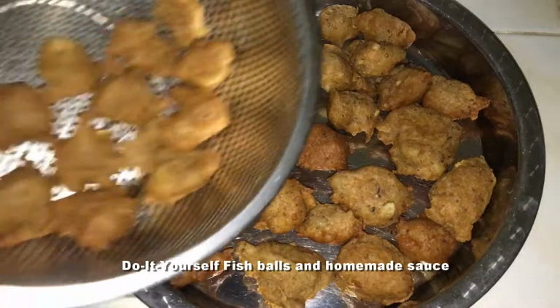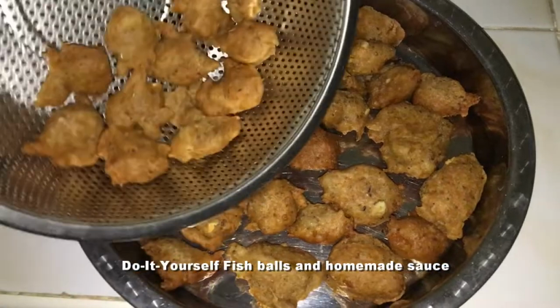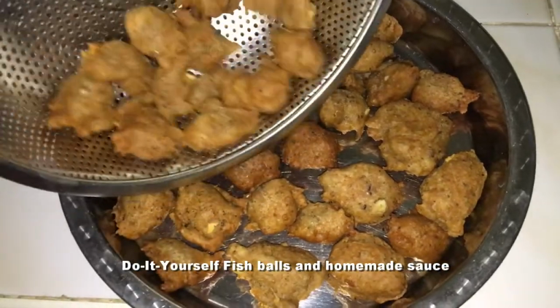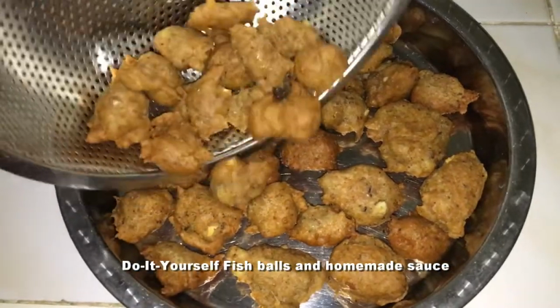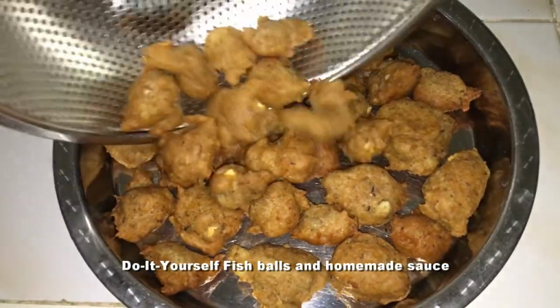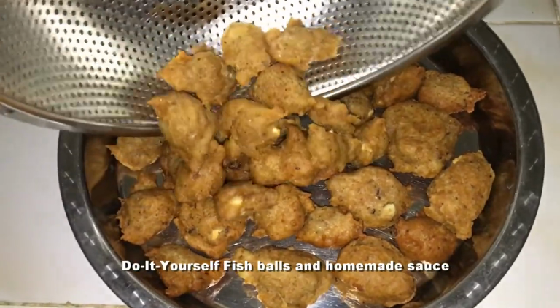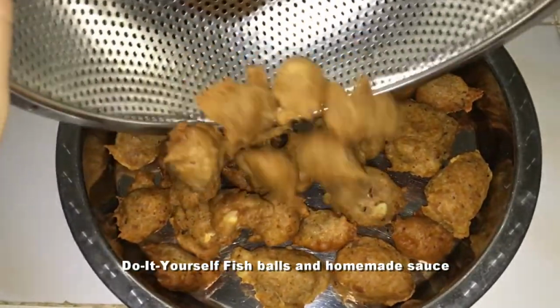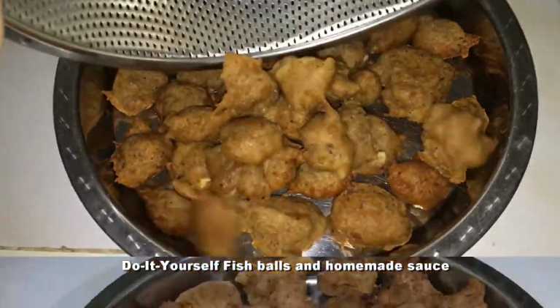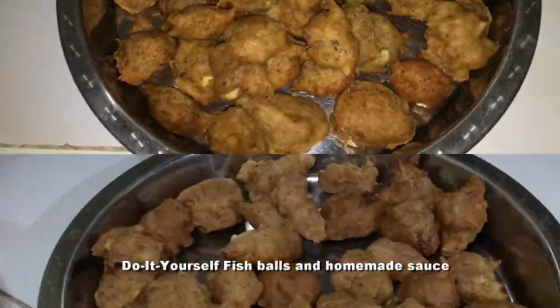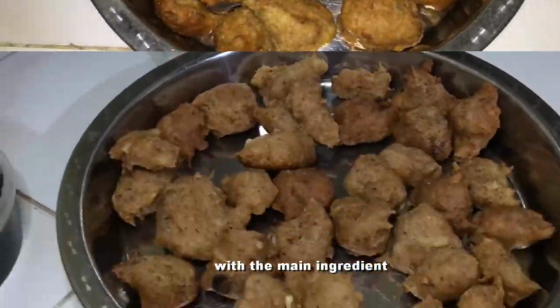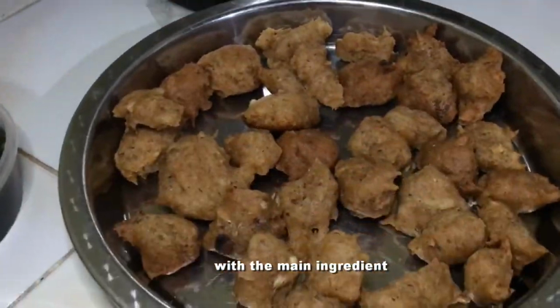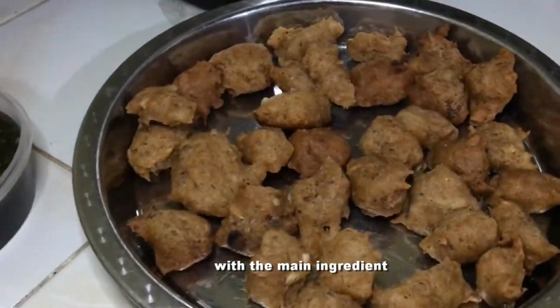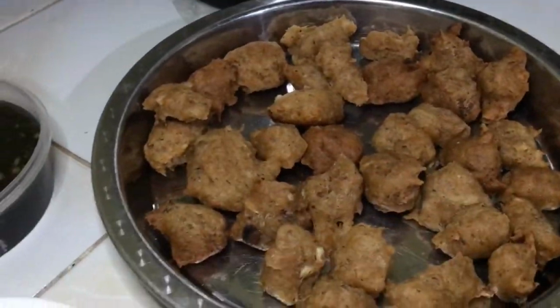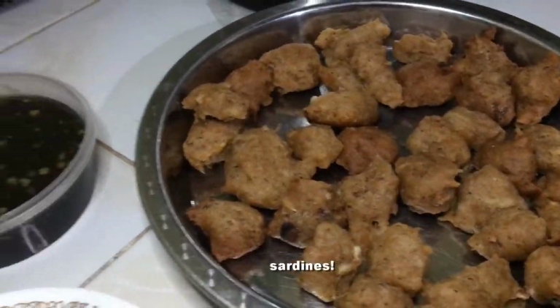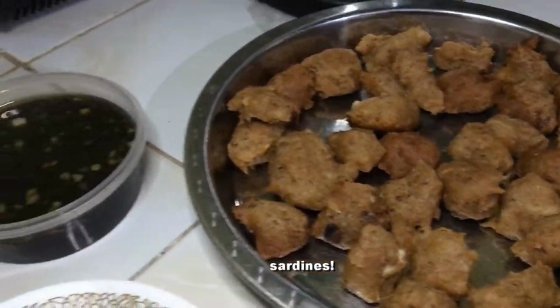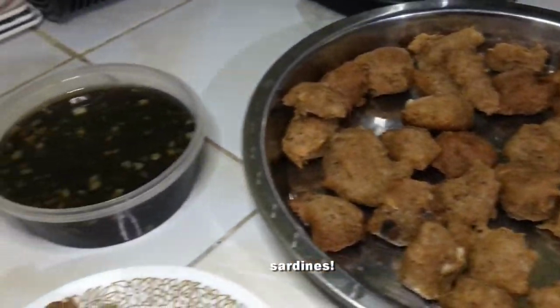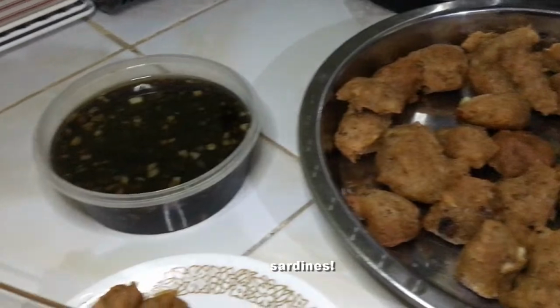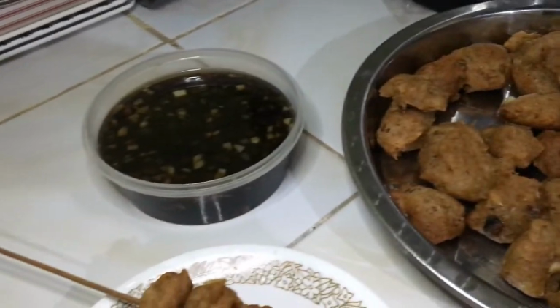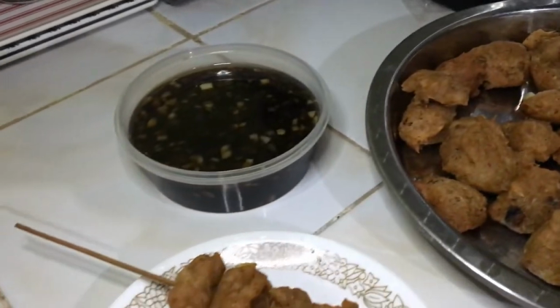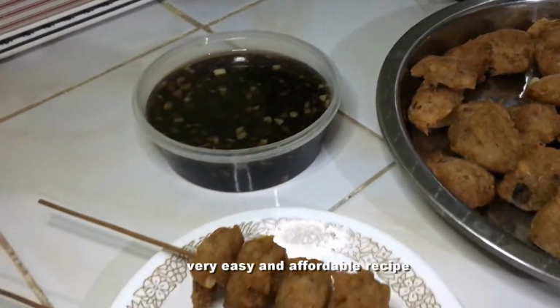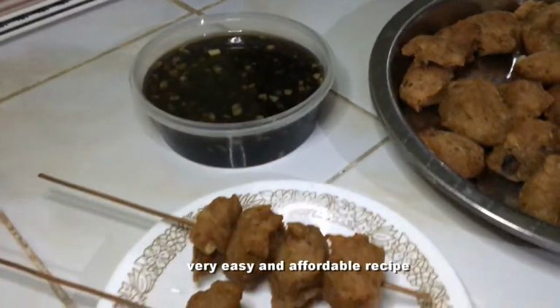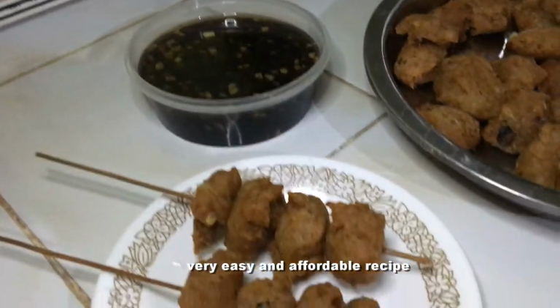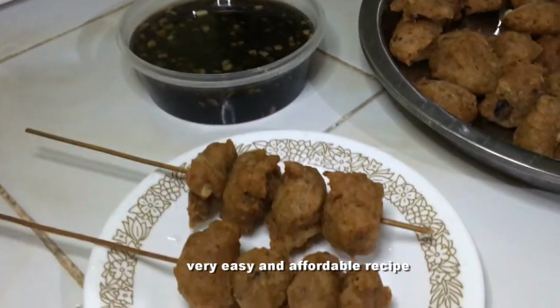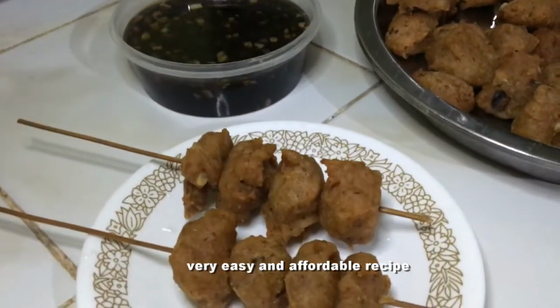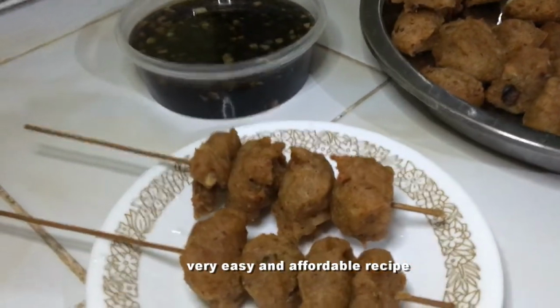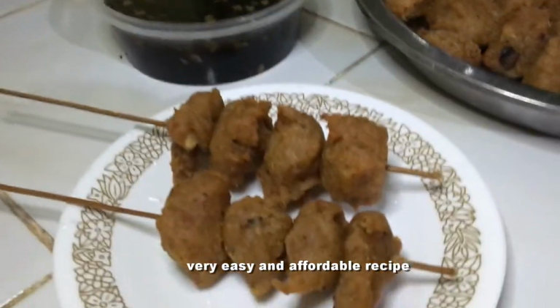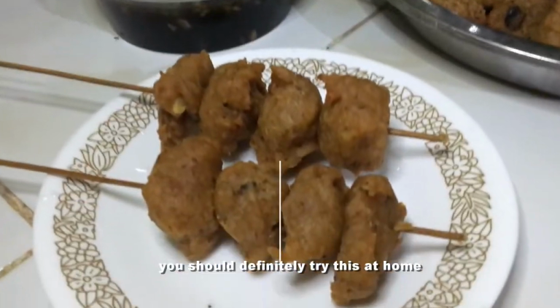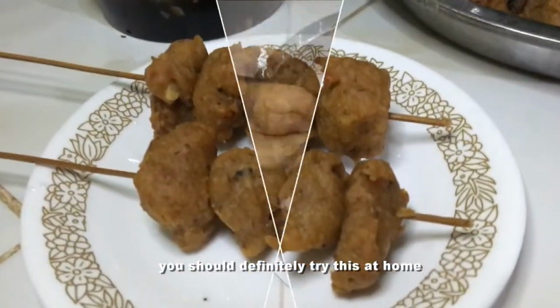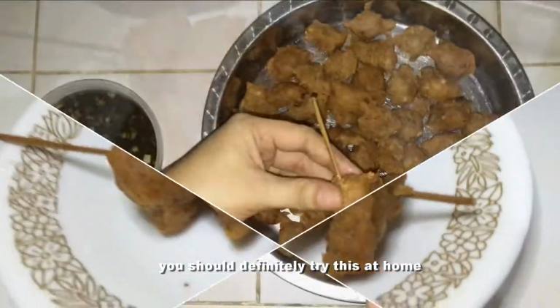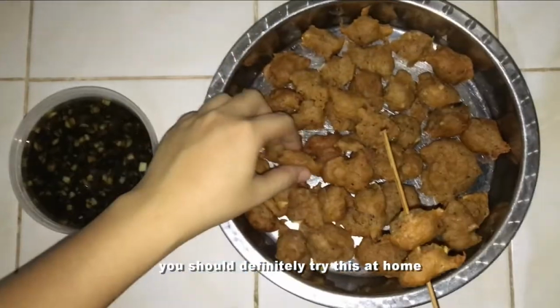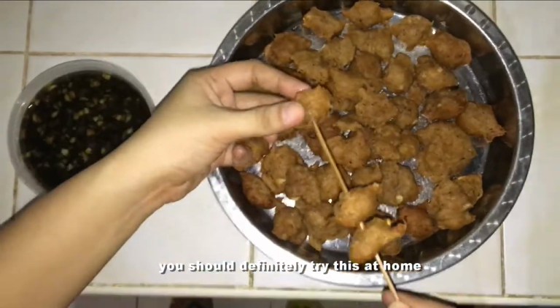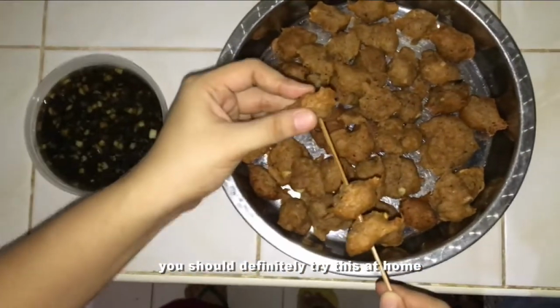Do-it-yourself fish balls and homemade sauce with the main ingredient, tinapa! Very easy and affordable recipe. You should definitely try this at home.